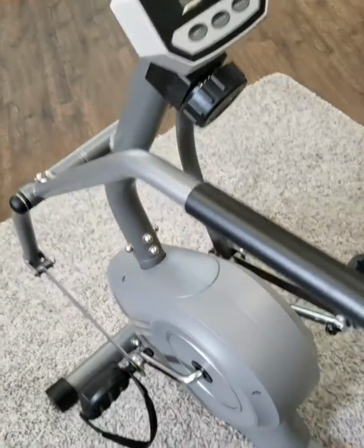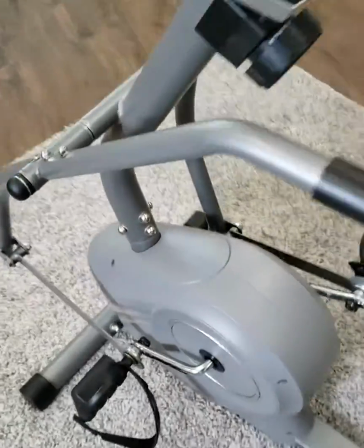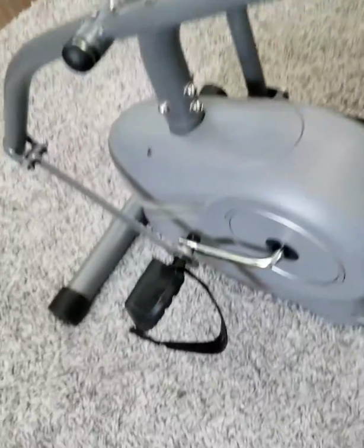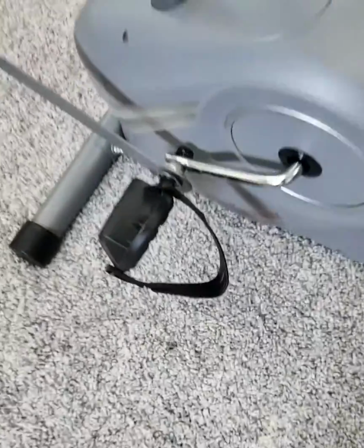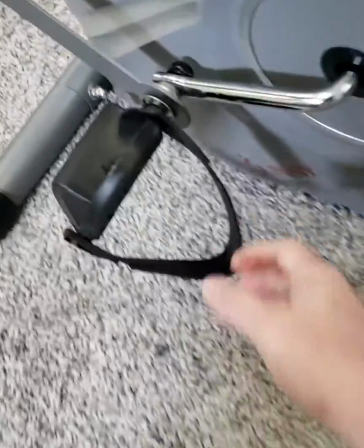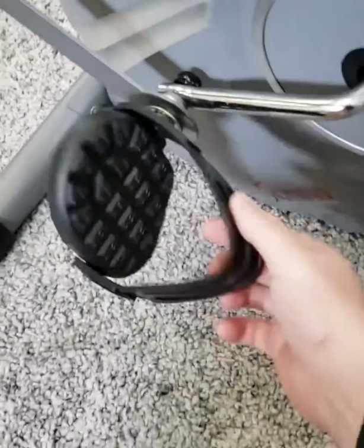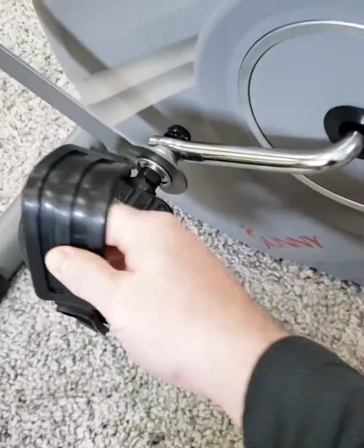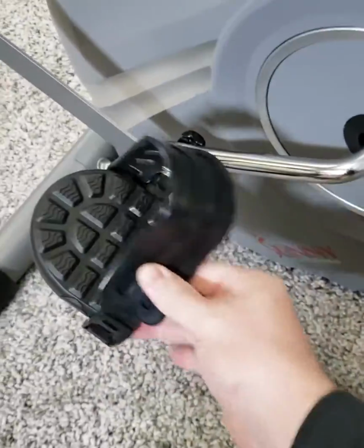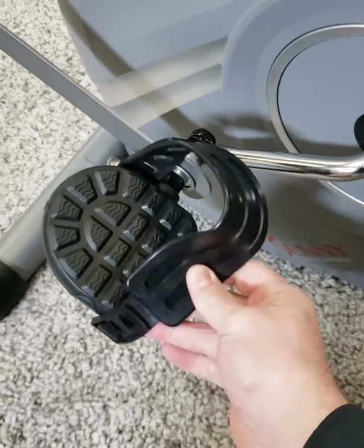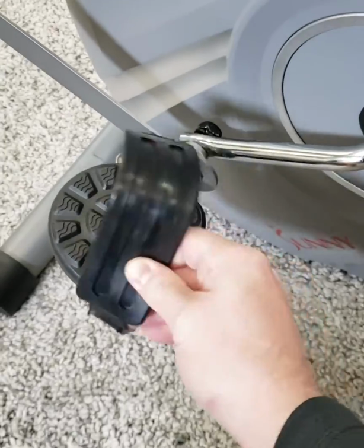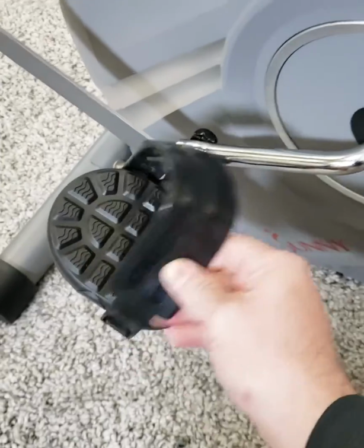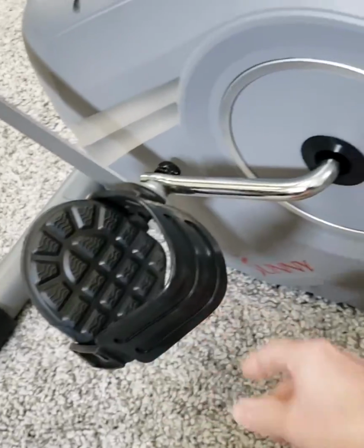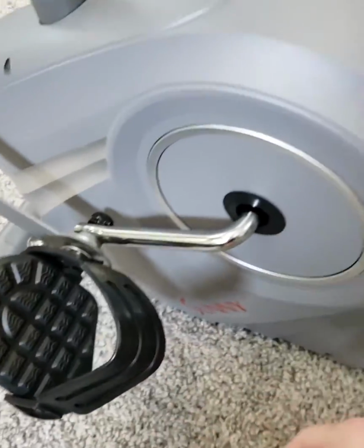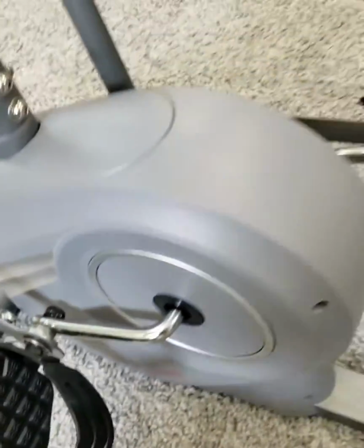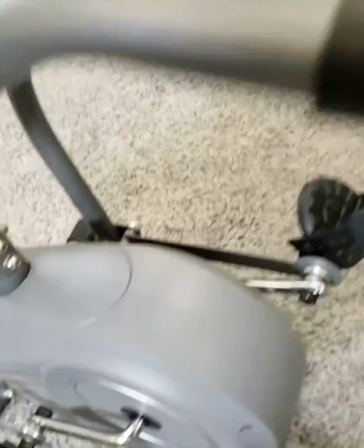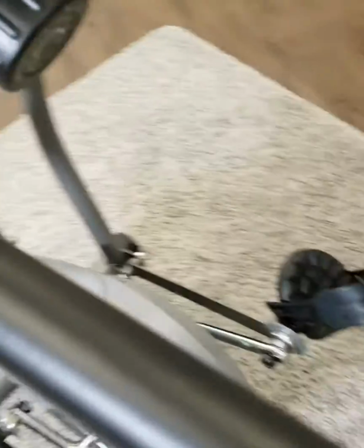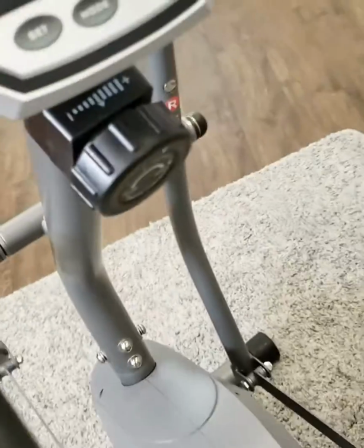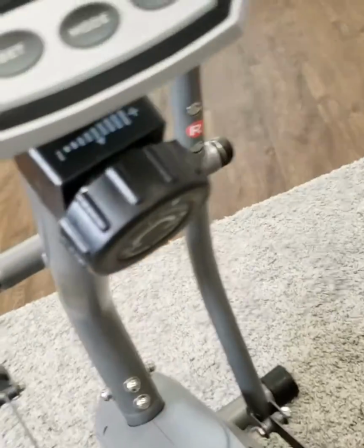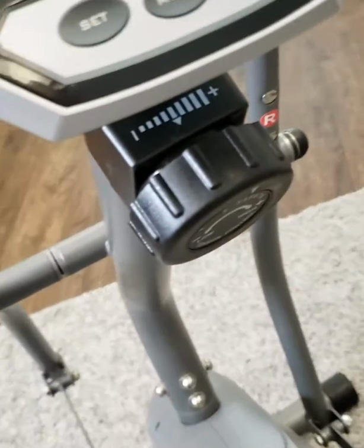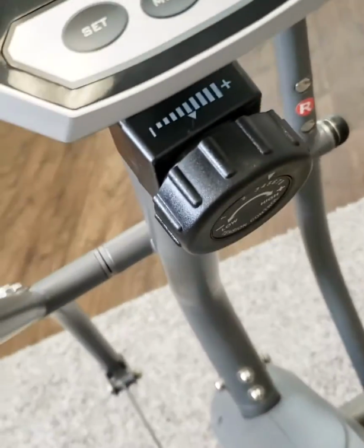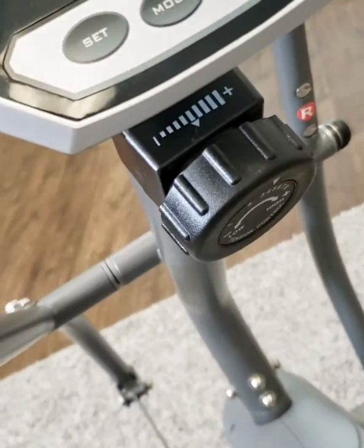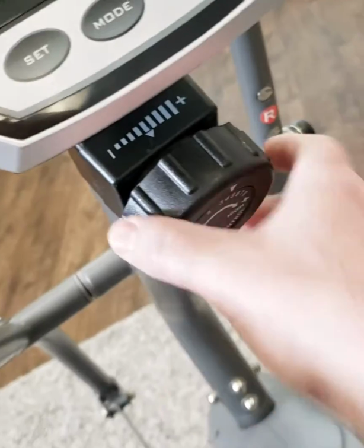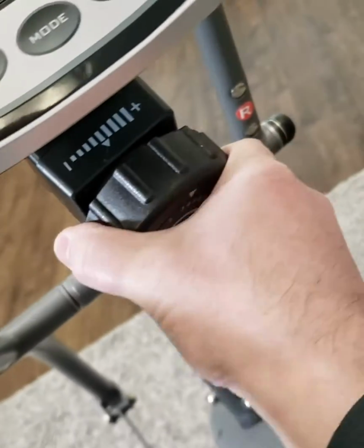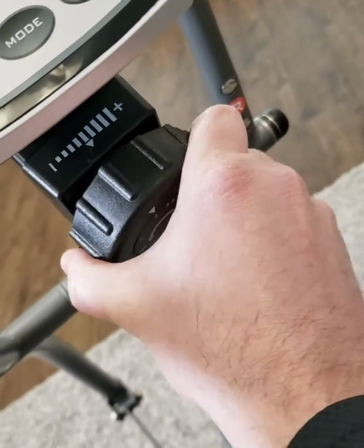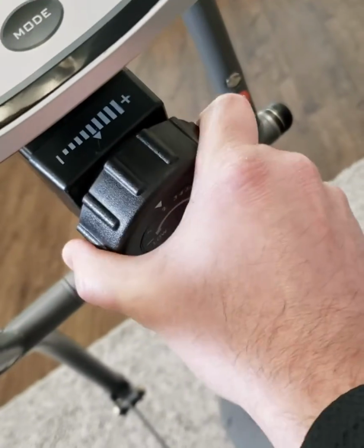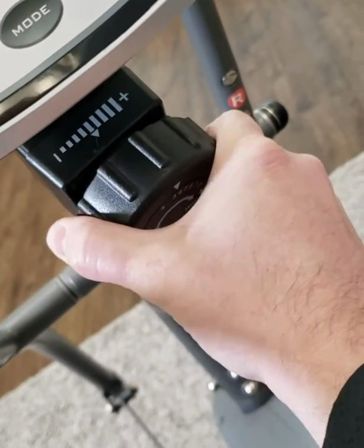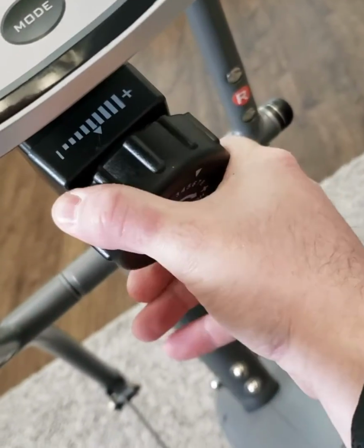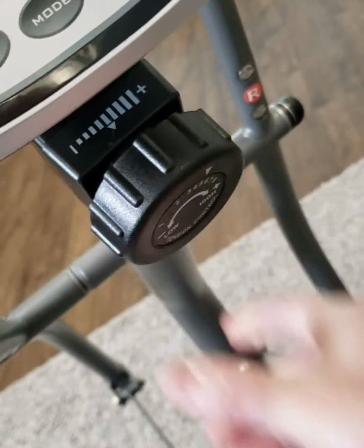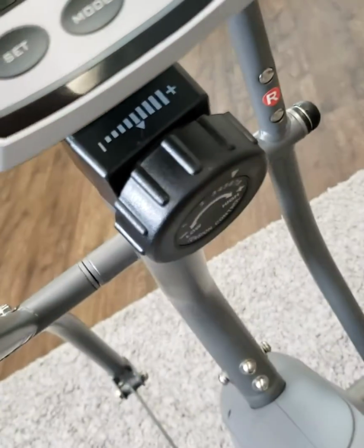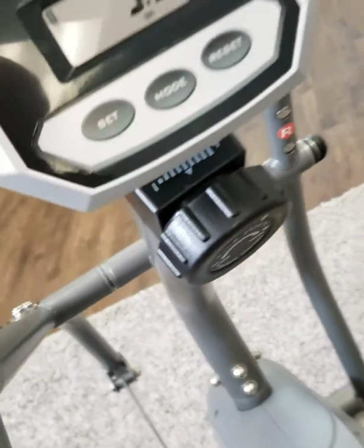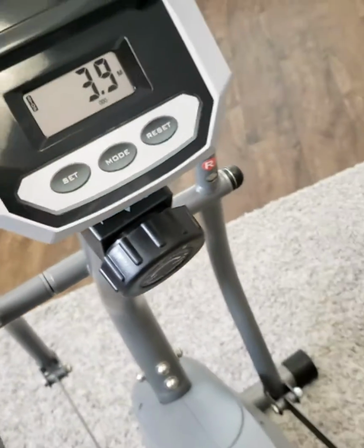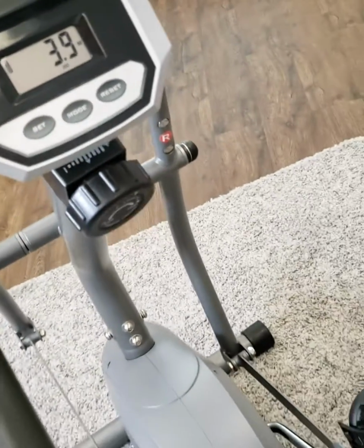Got these pedals with adjustable straps to keep your feet locked in. Got eight levels of magnetic resistance — nice and smooth for a good hard workout.